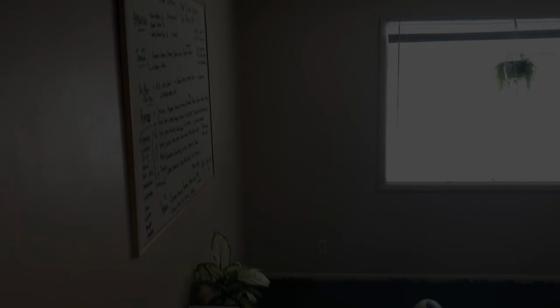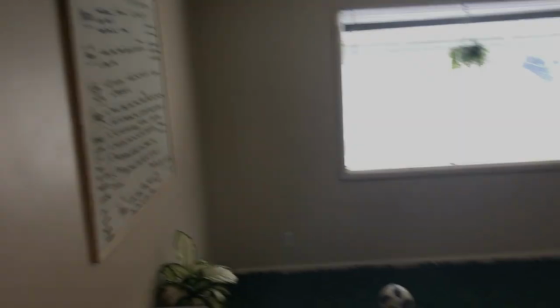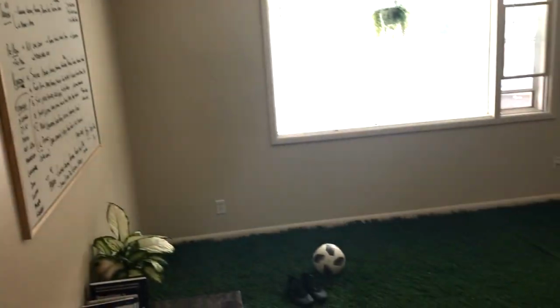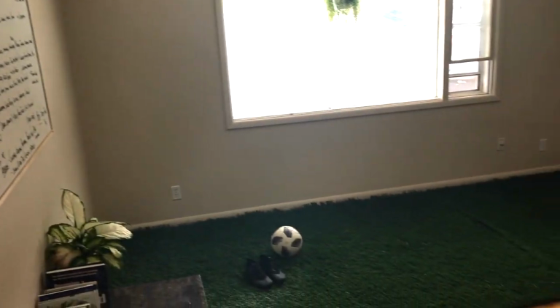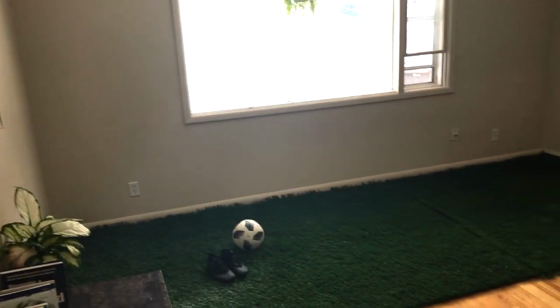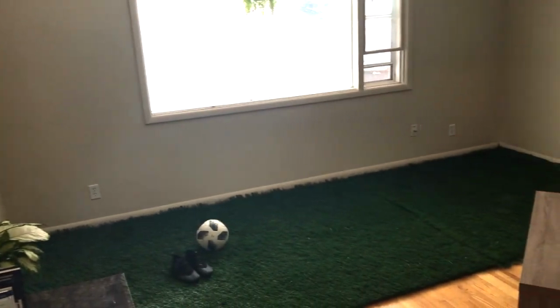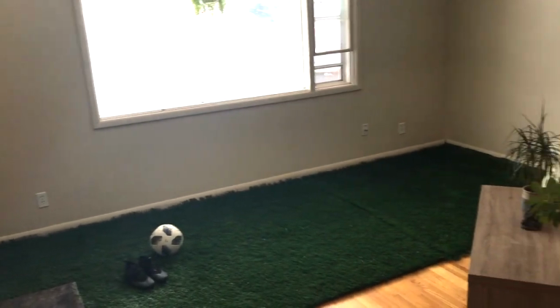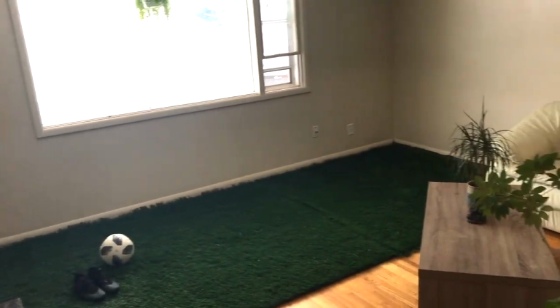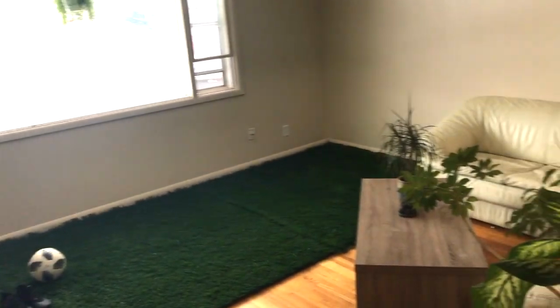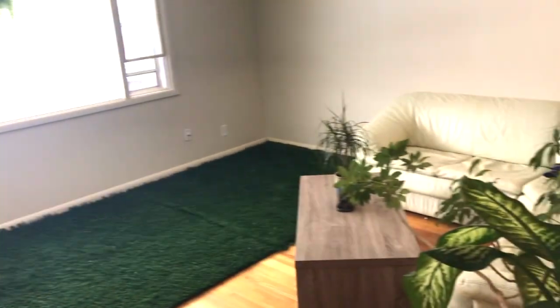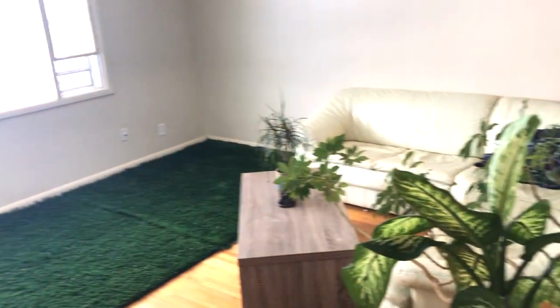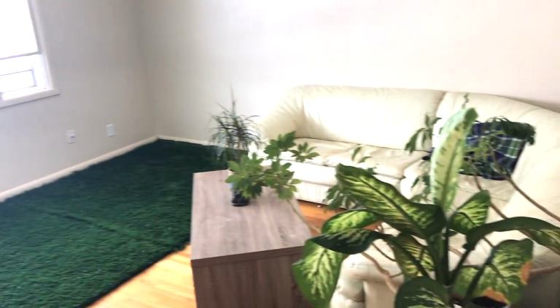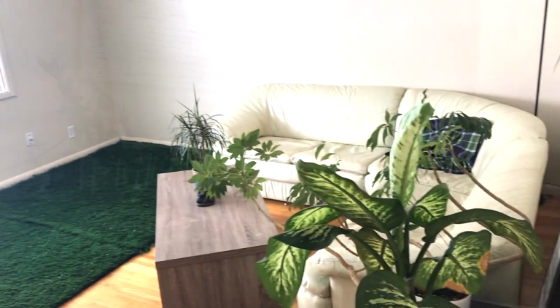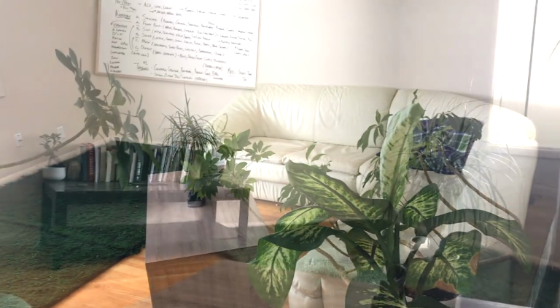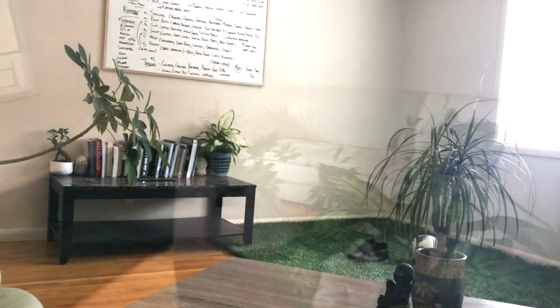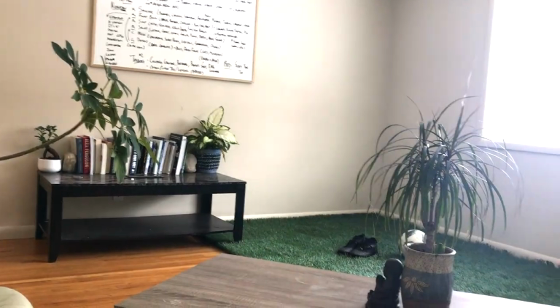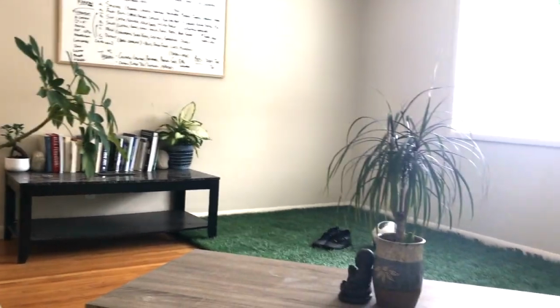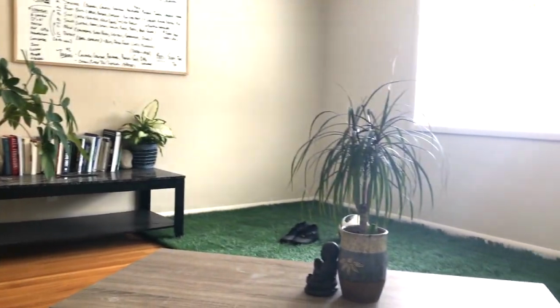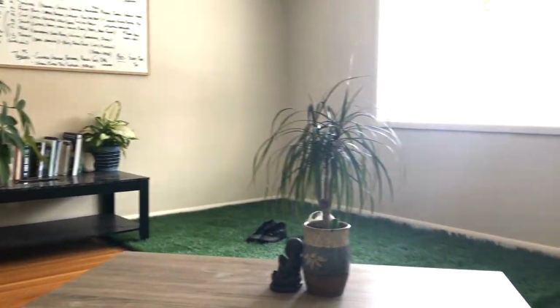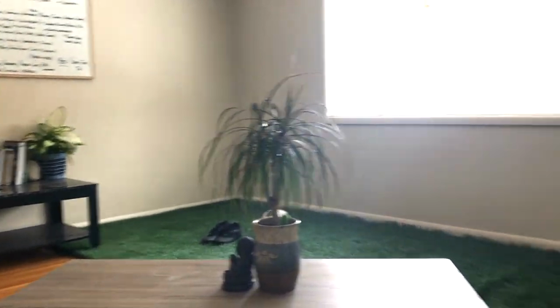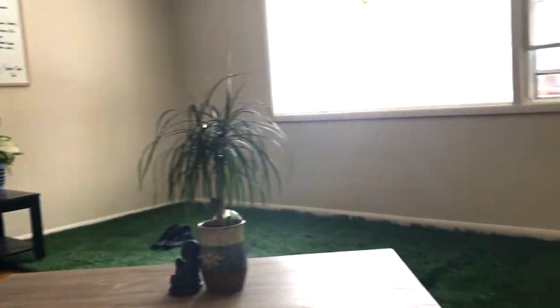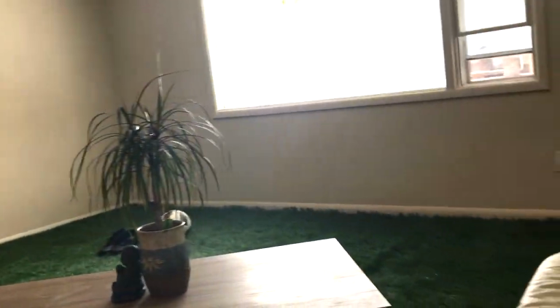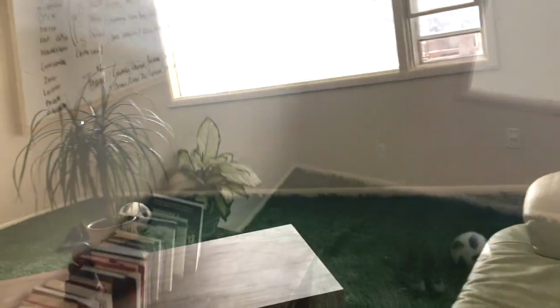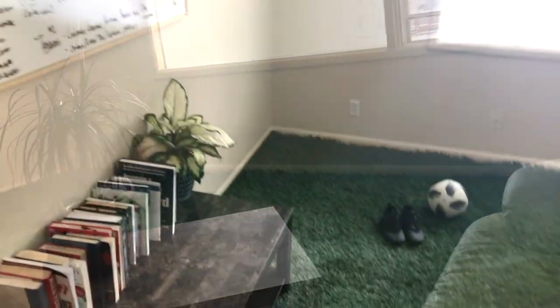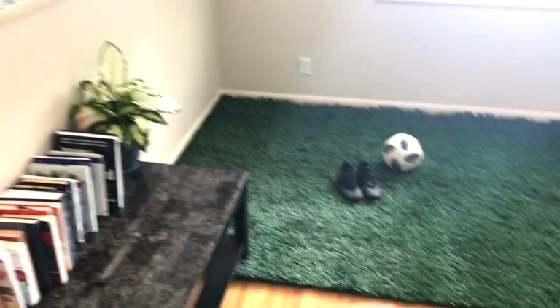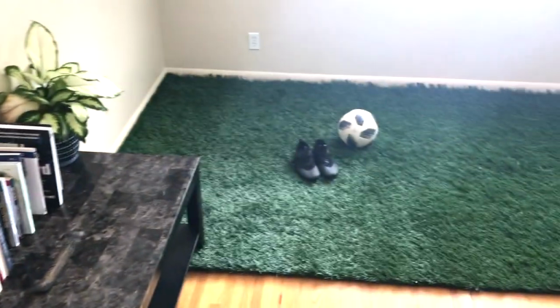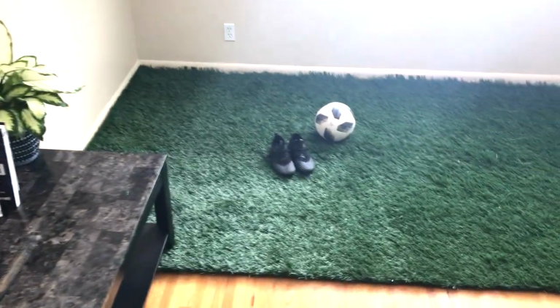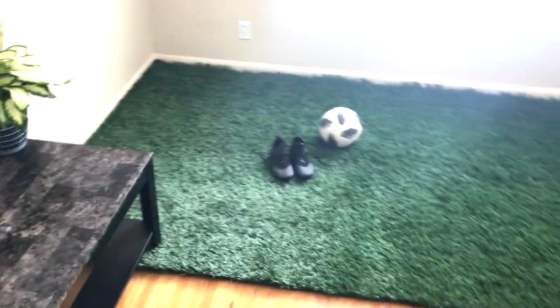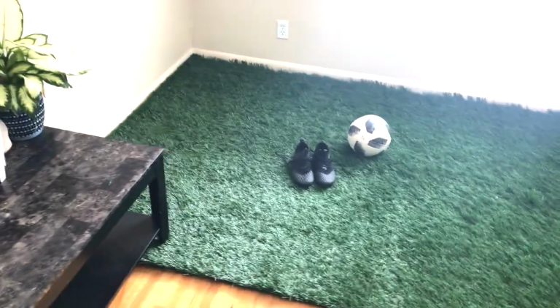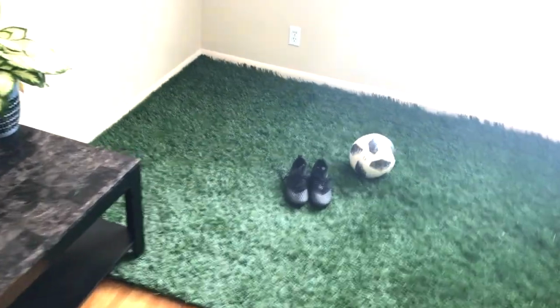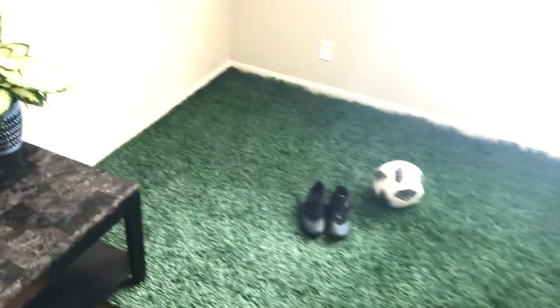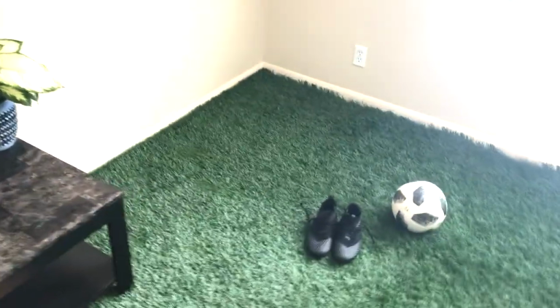Are you currently training at home? If not, we need to talk about why doing soccer drills at home is so important. I also want to show you my new training setup that I just installed.